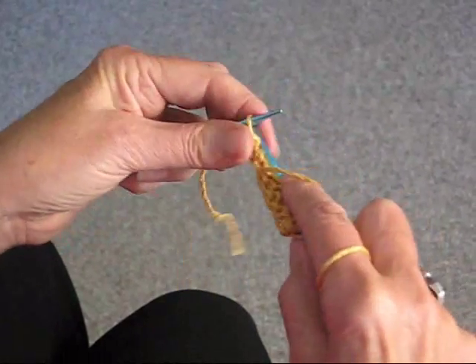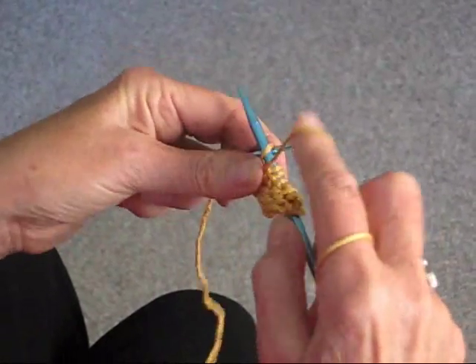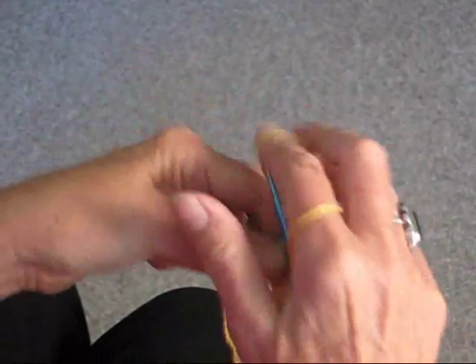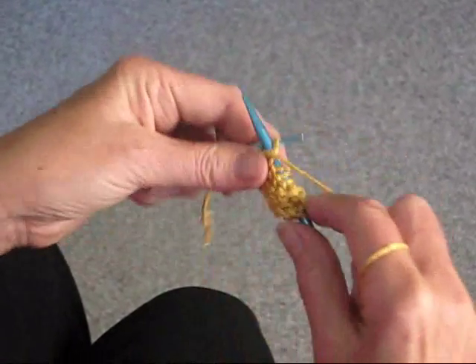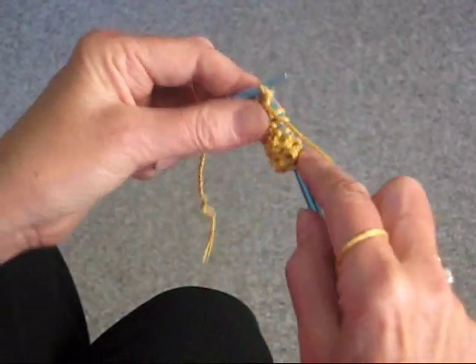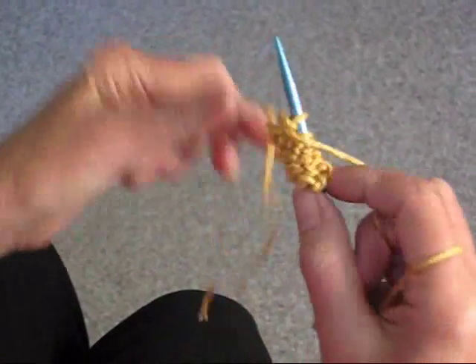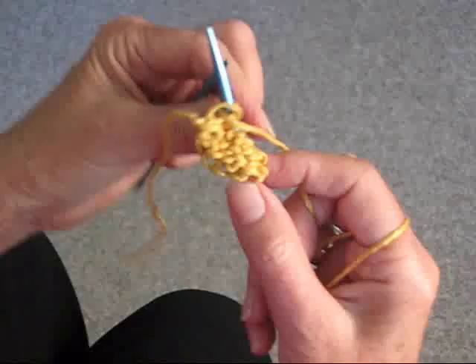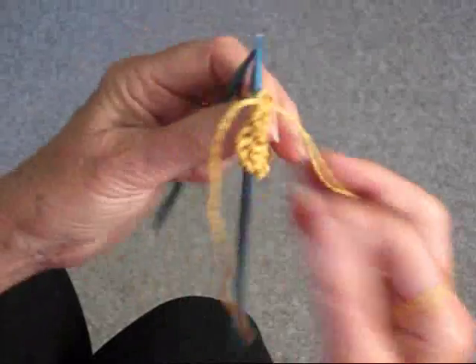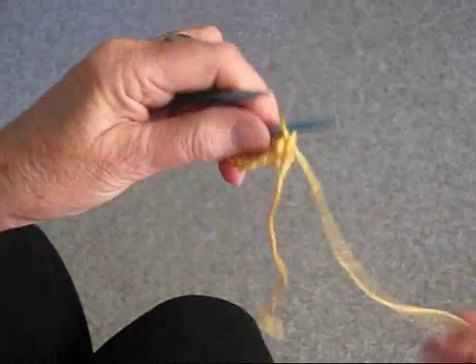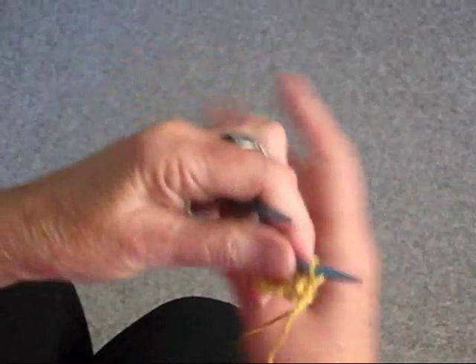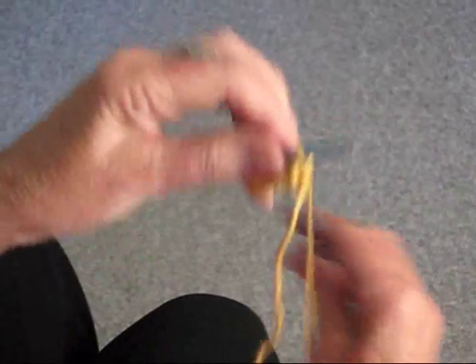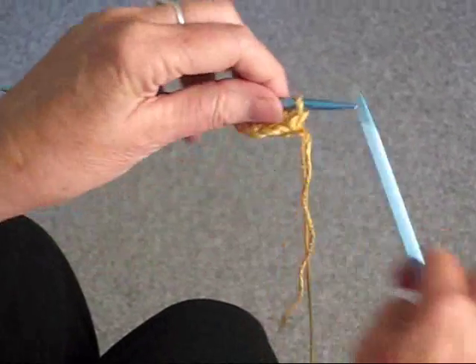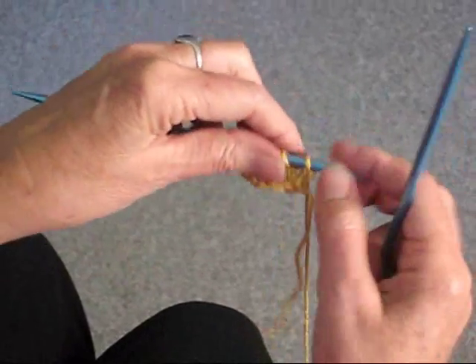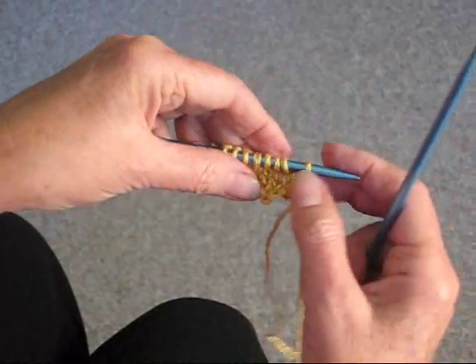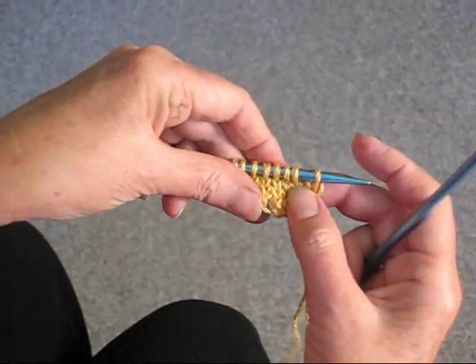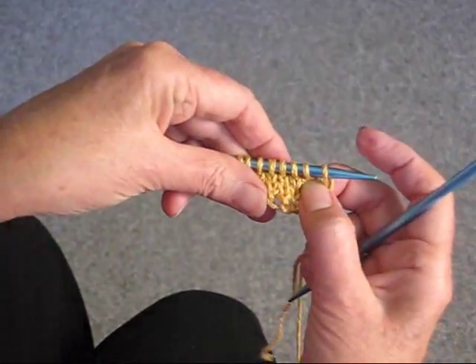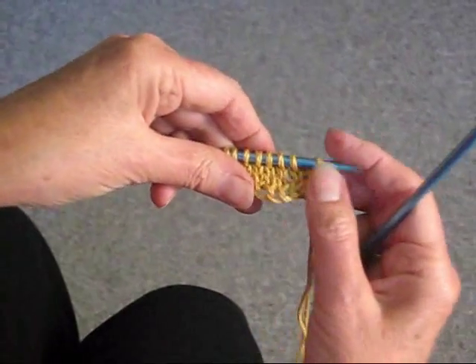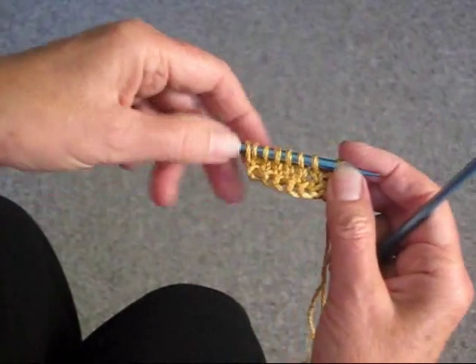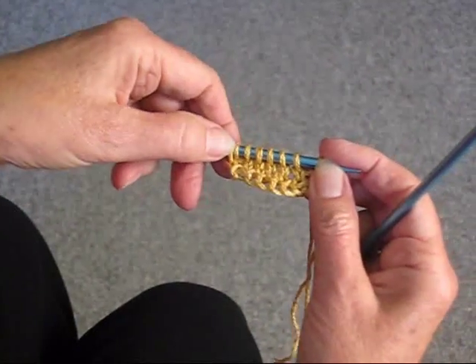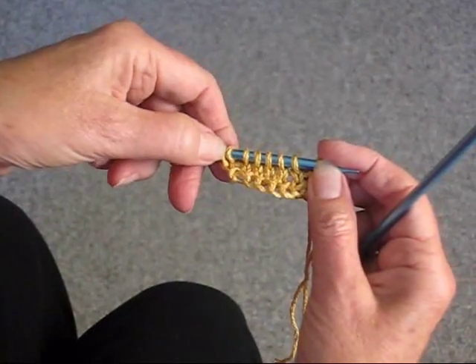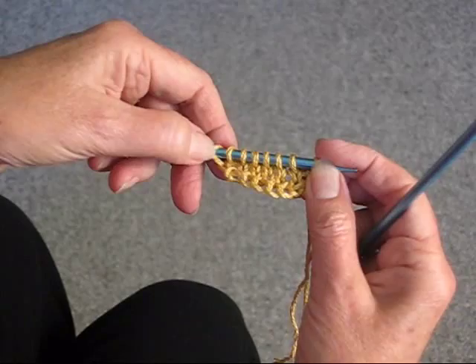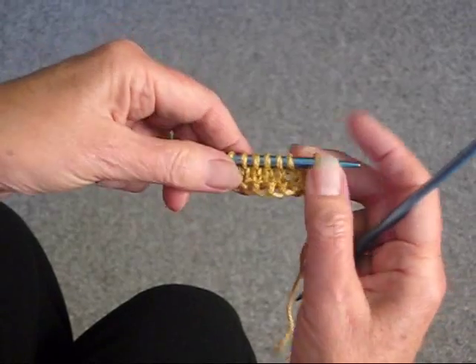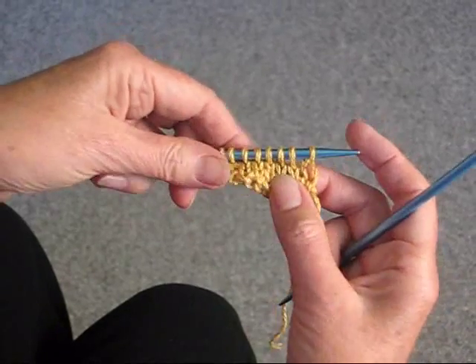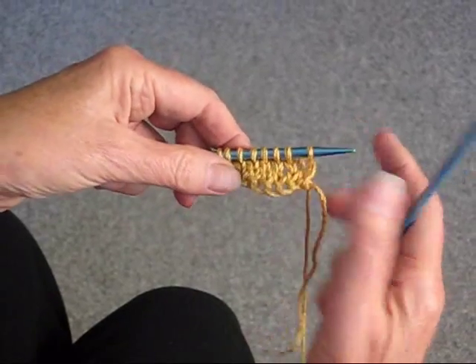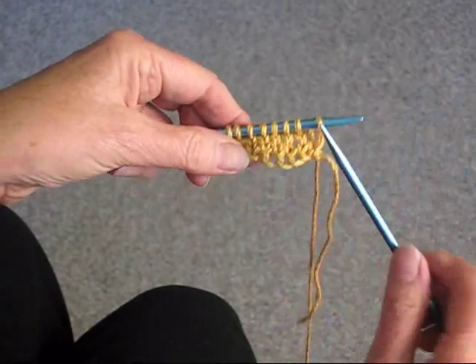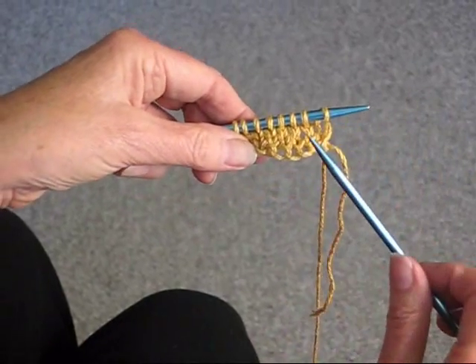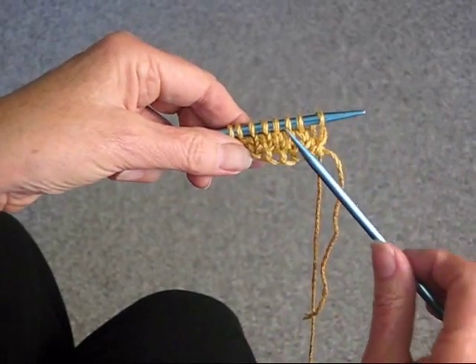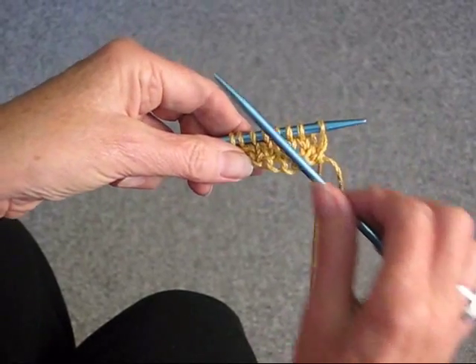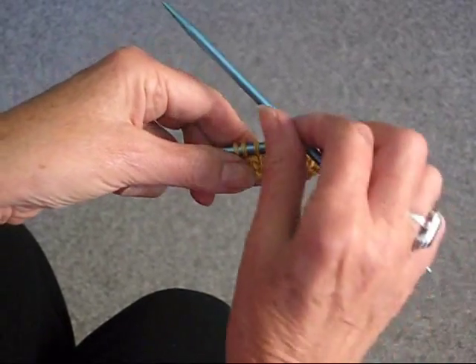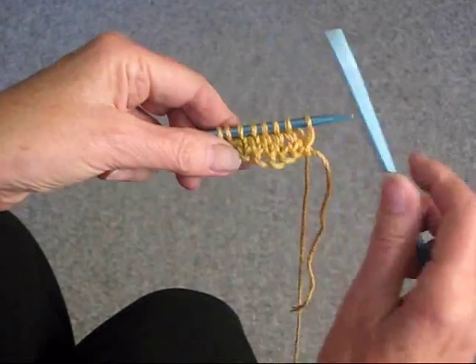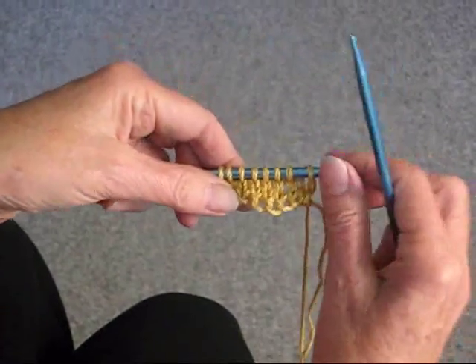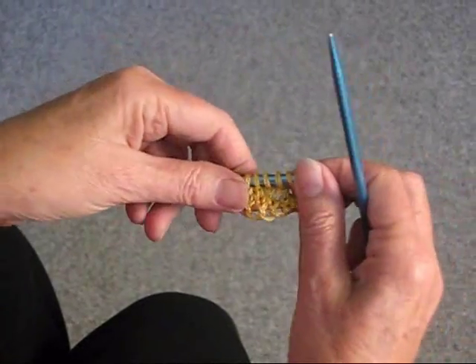So in other words, you are knitting 2 together to decrease and then adding 1 to increase, and the bias is going to be going this way.